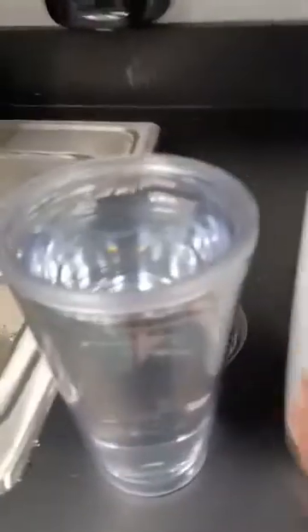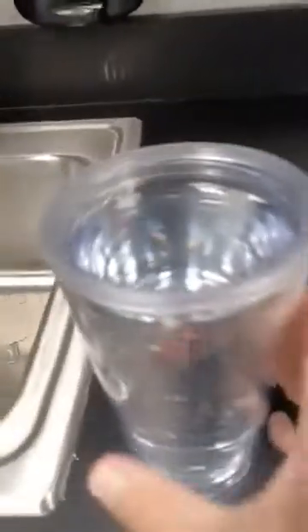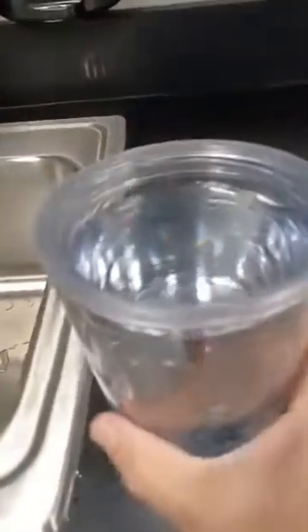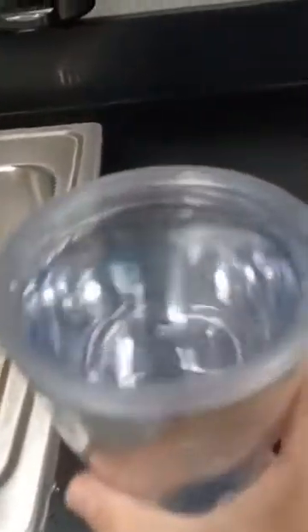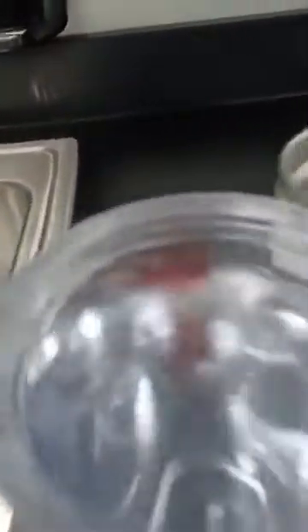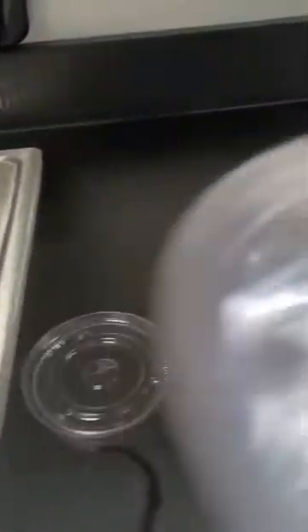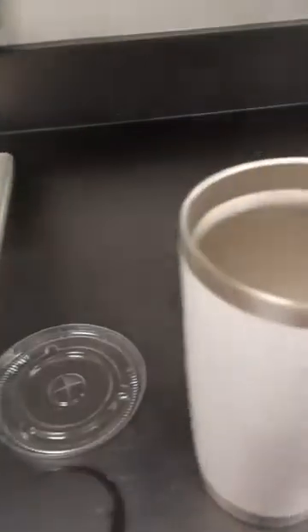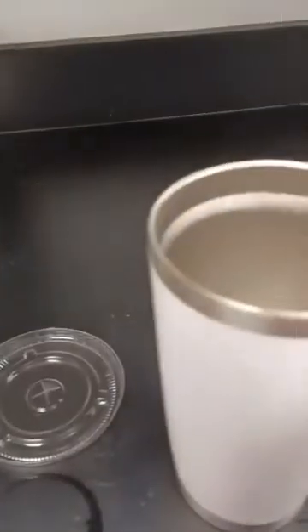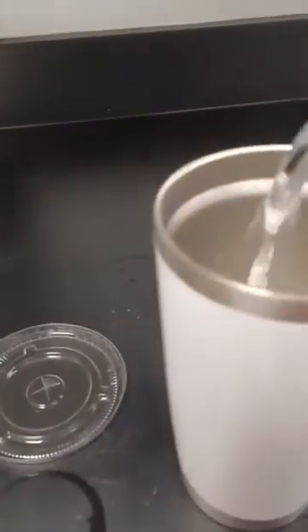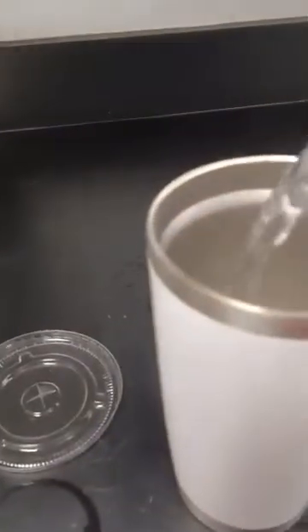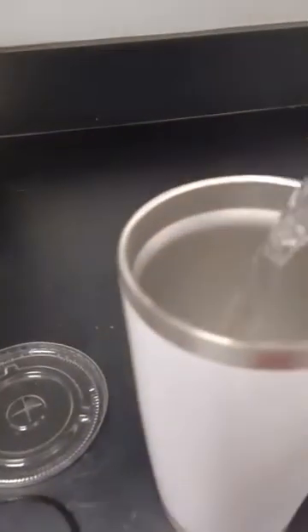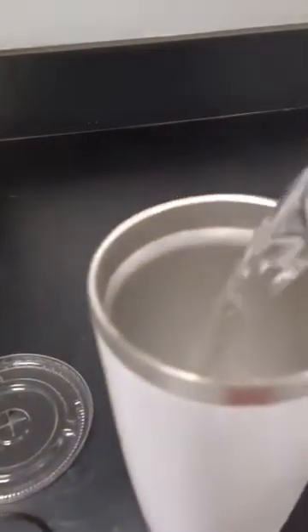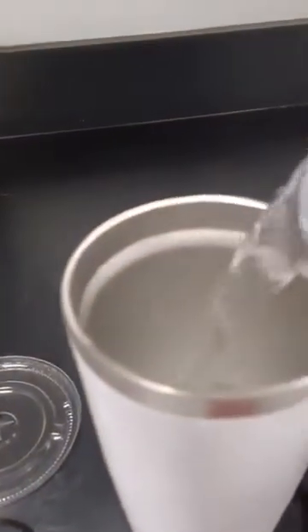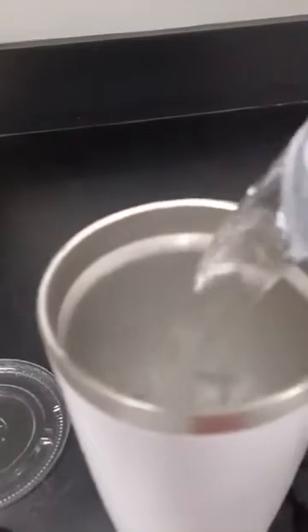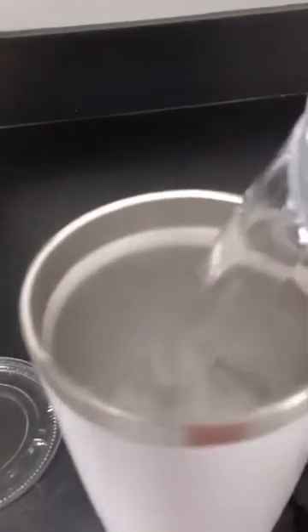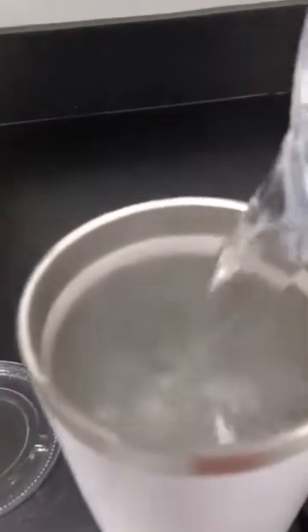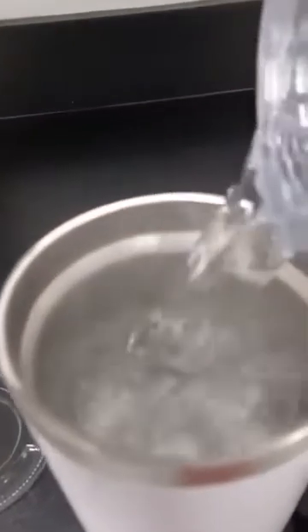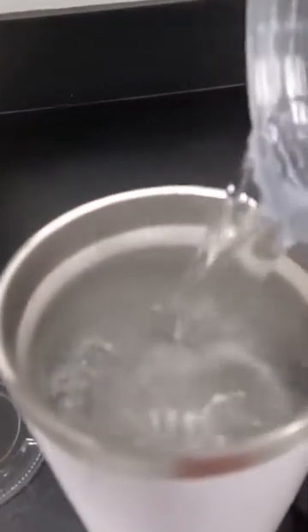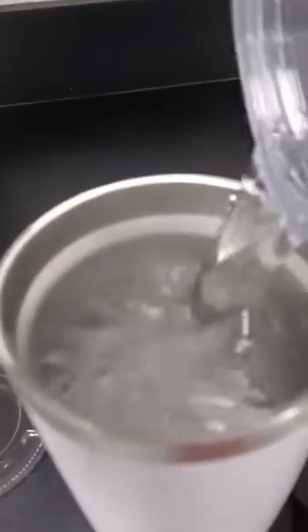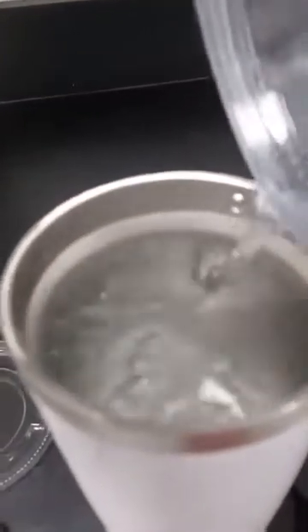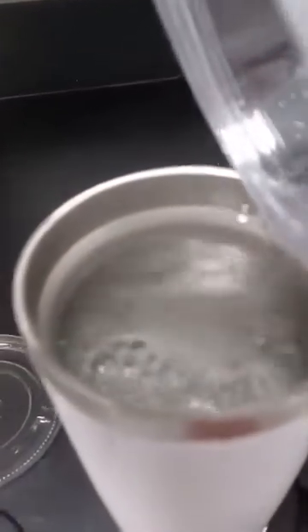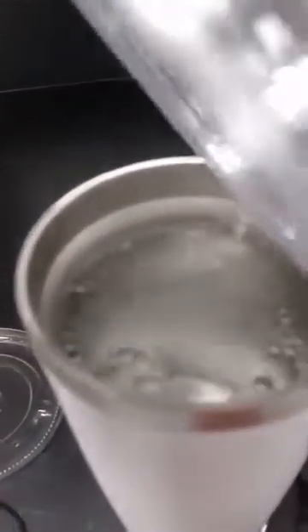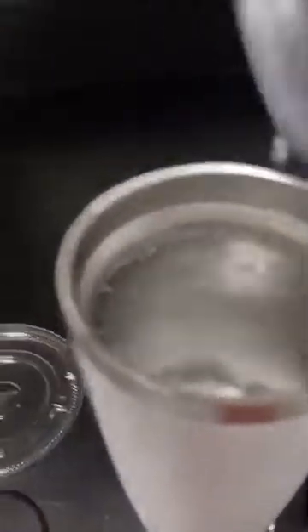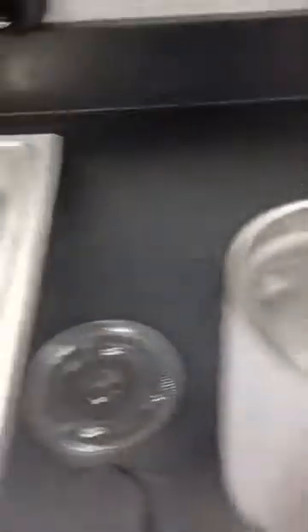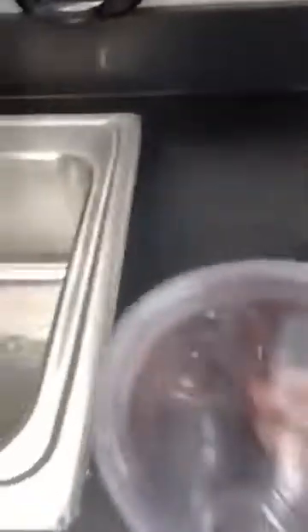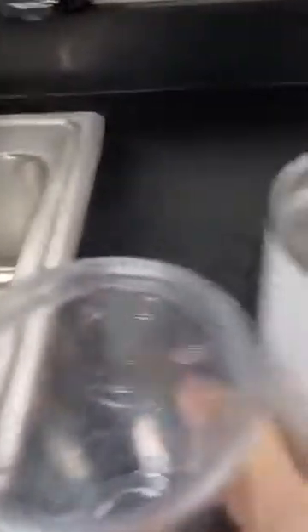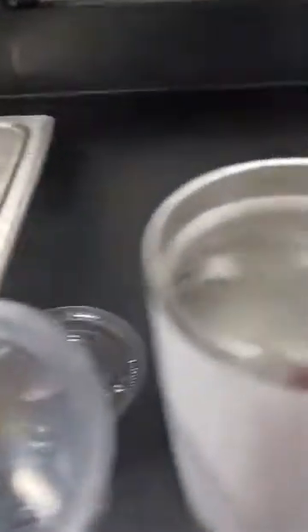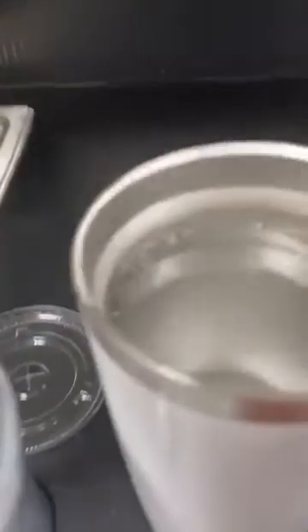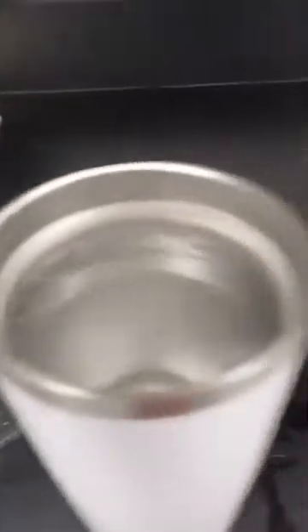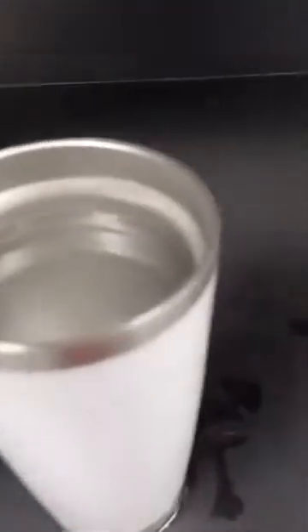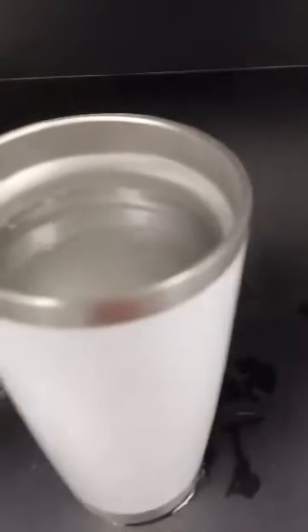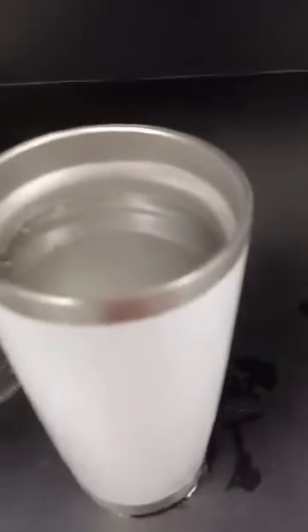Now let's look at a cup that's even taller. Still the same 16 ounces. When I pour it in, it comes up to almost the same line.